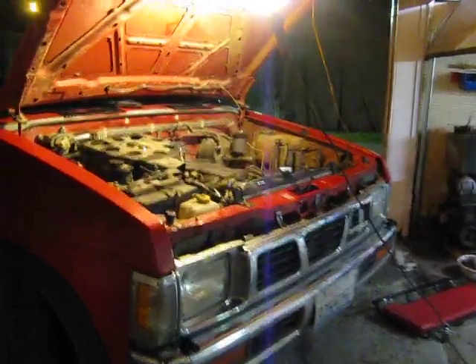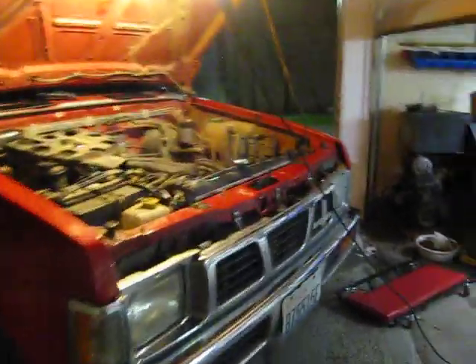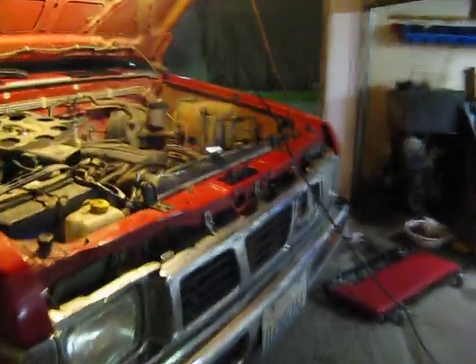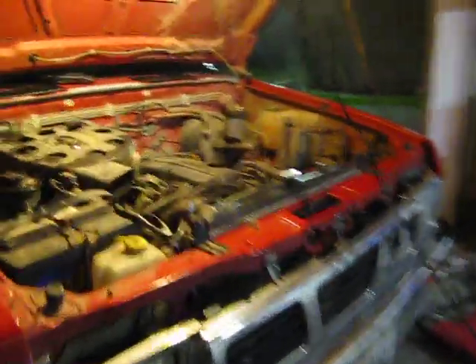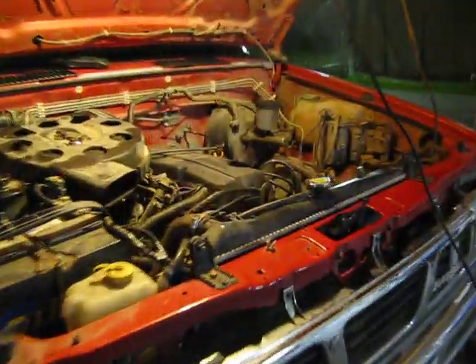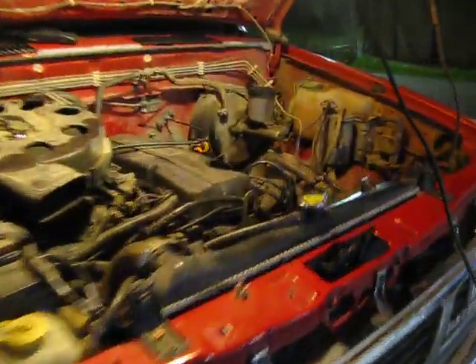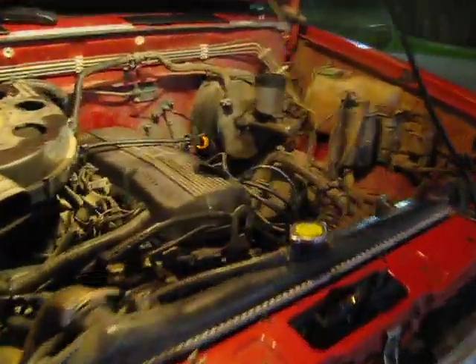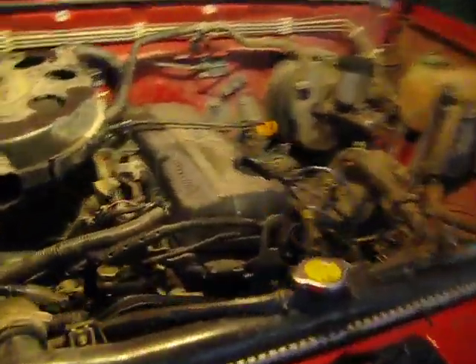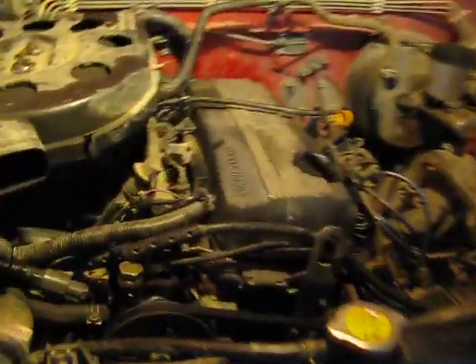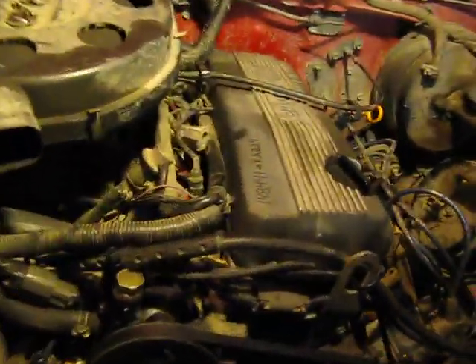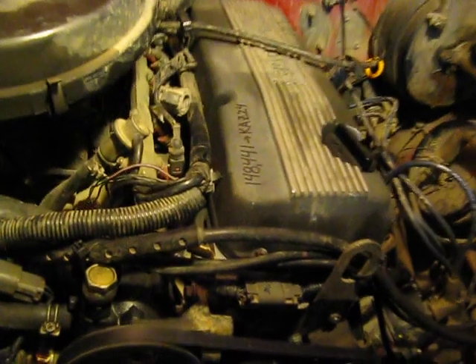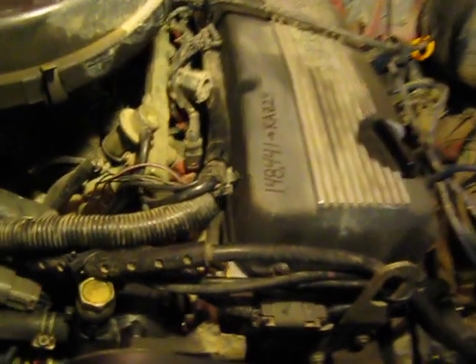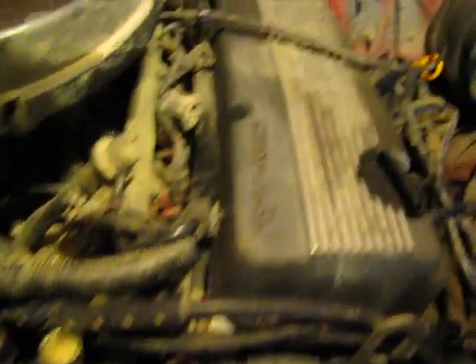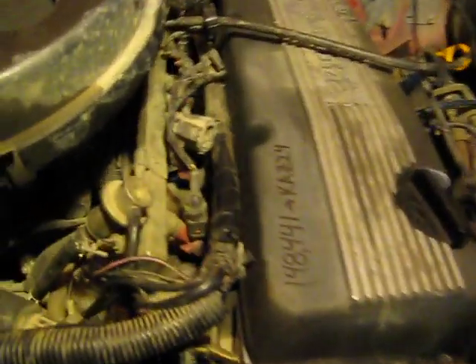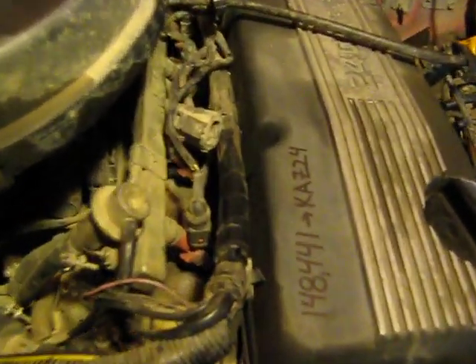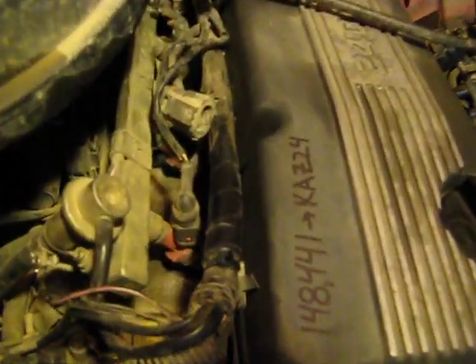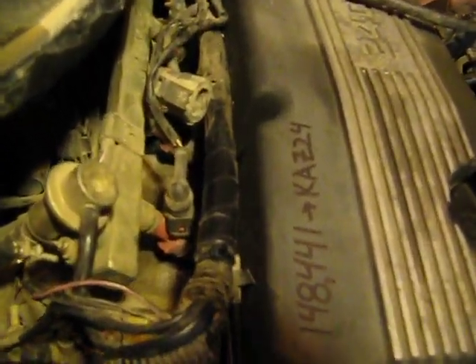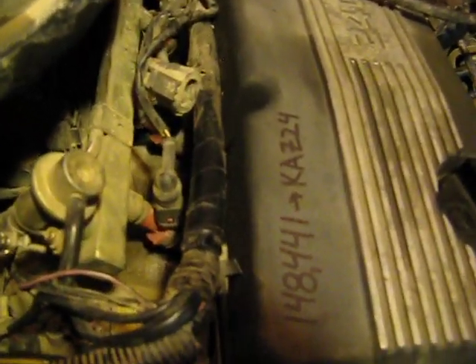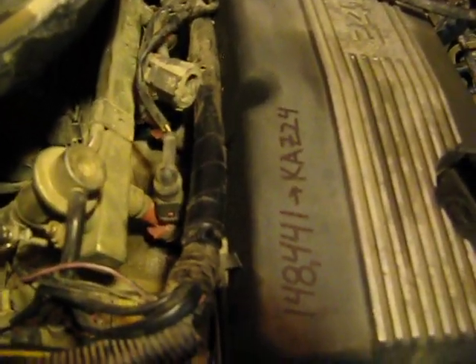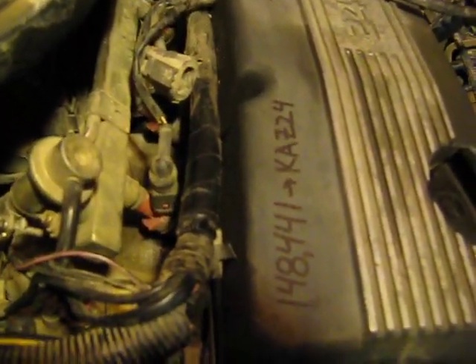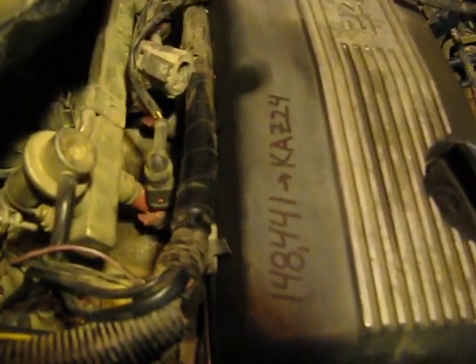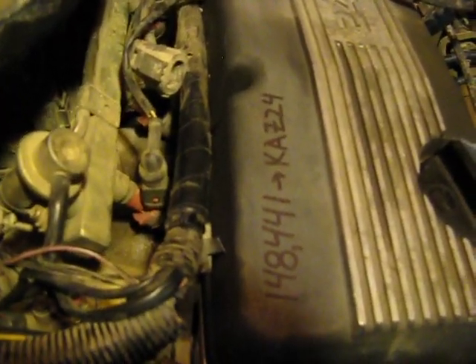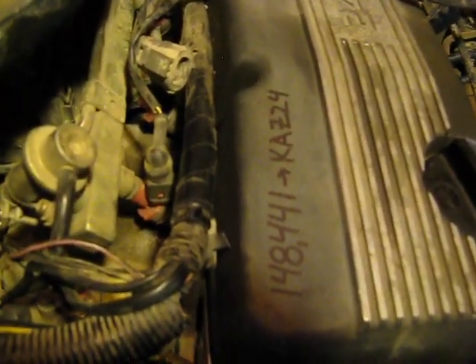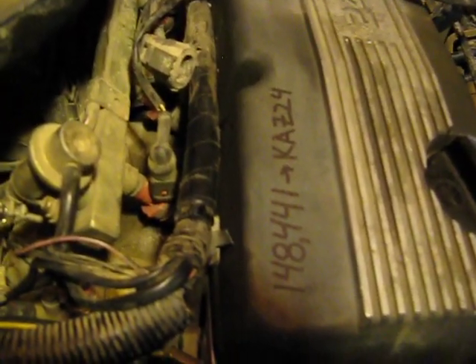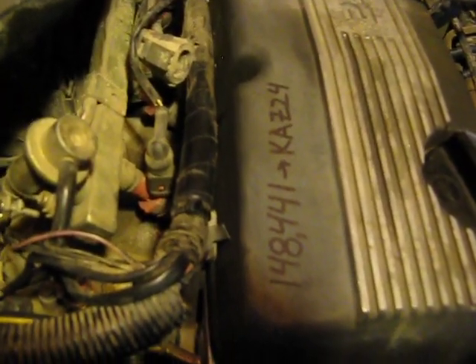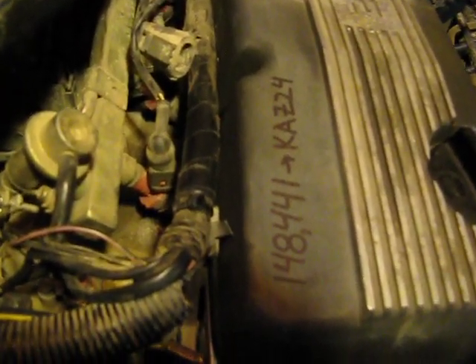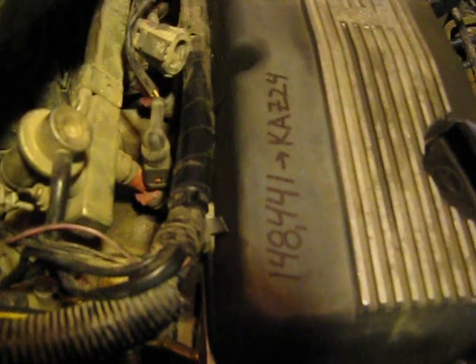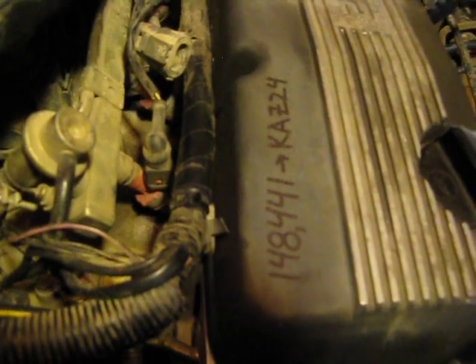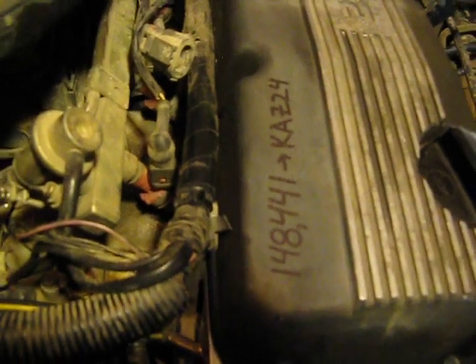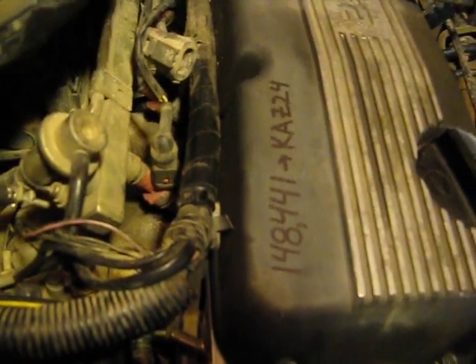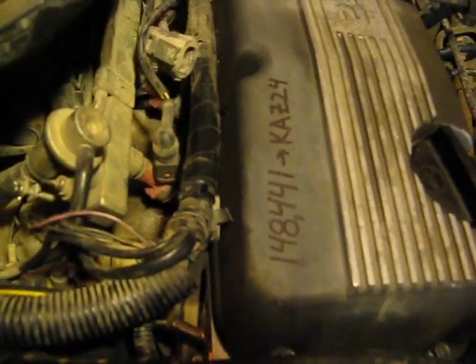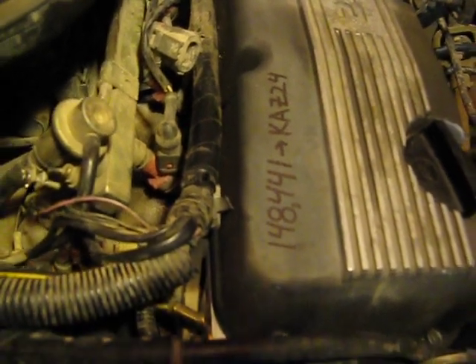We've just completed the first oil change on the new KA Z24 motor — brand new at 148,441 miles. Barely broken in for a Datsun.